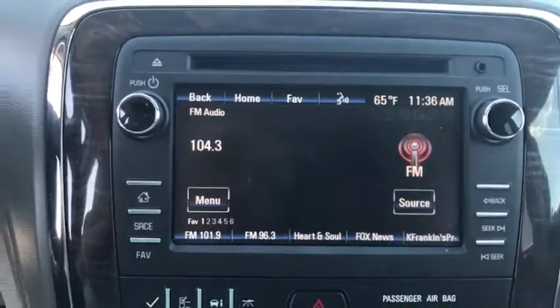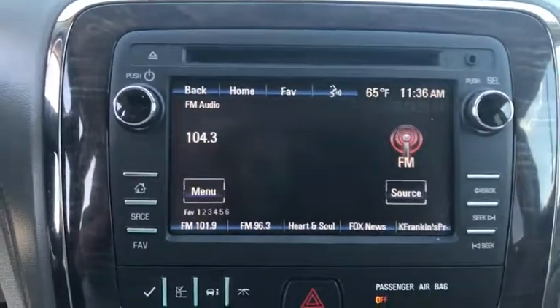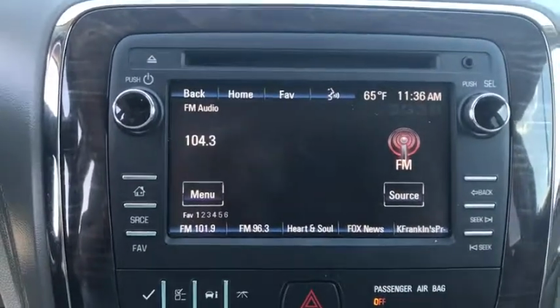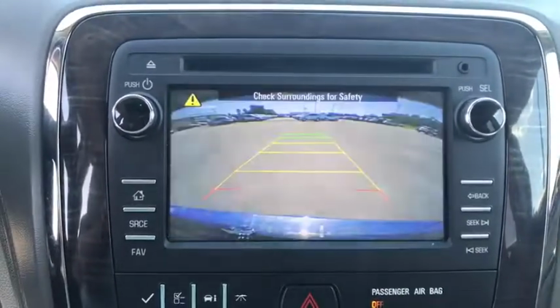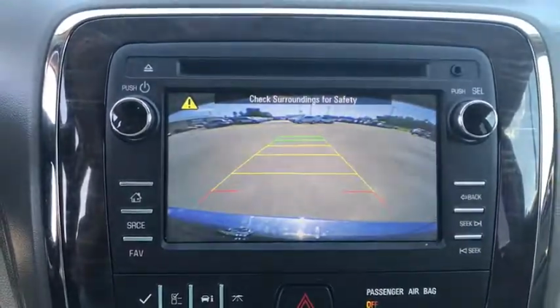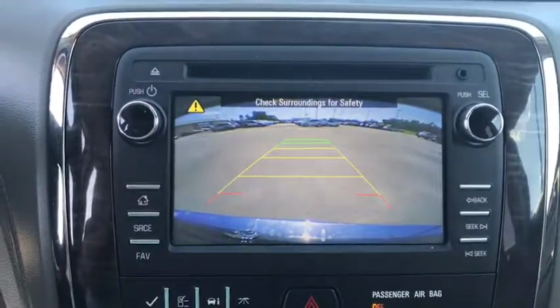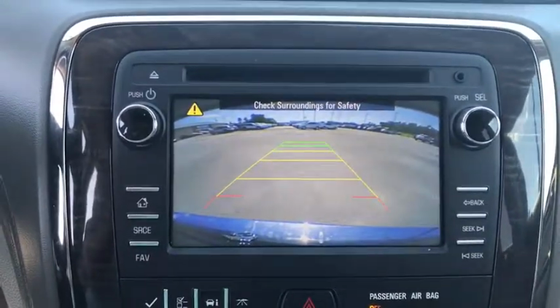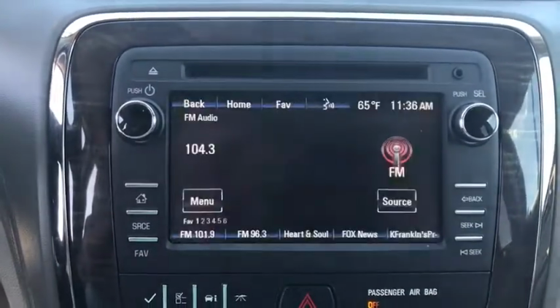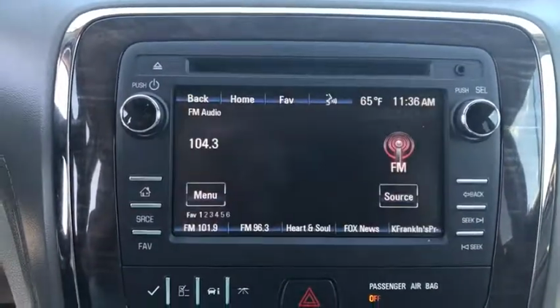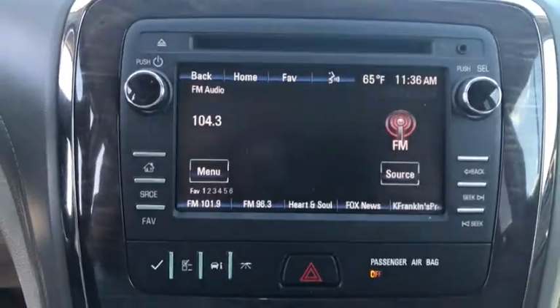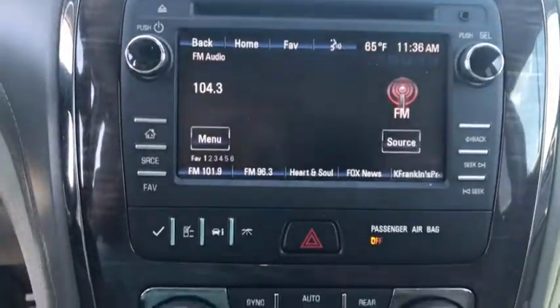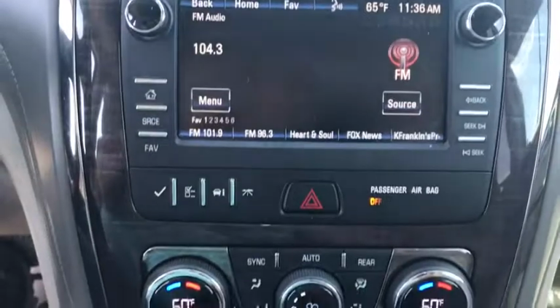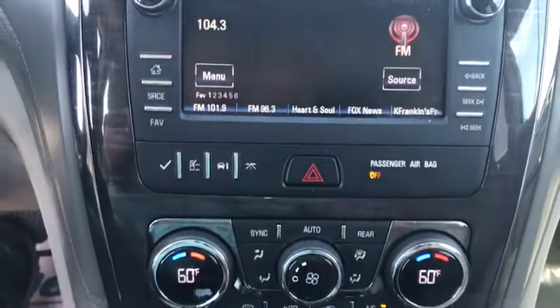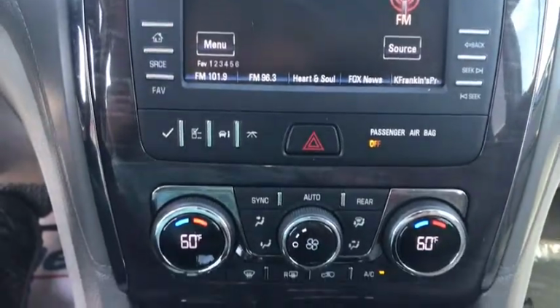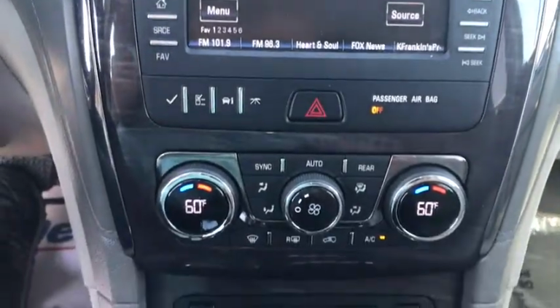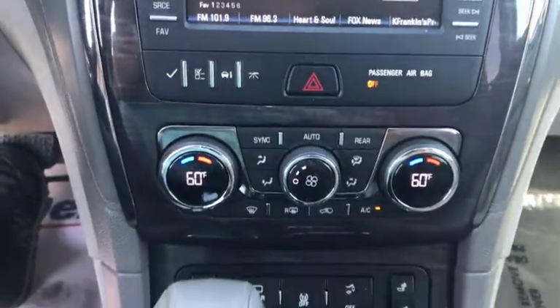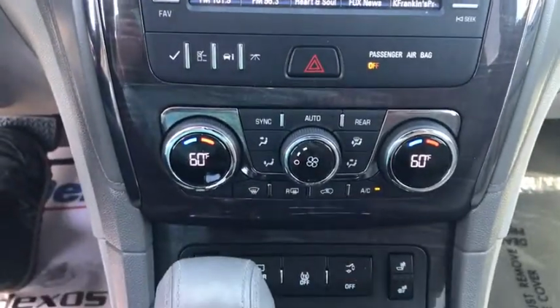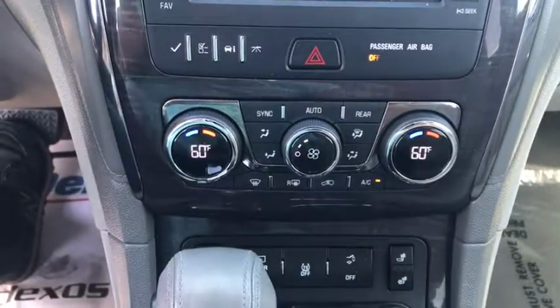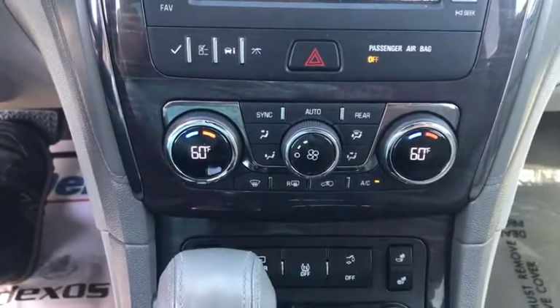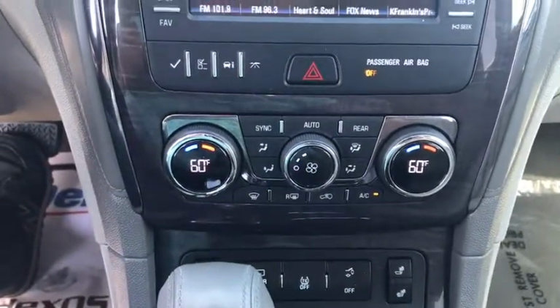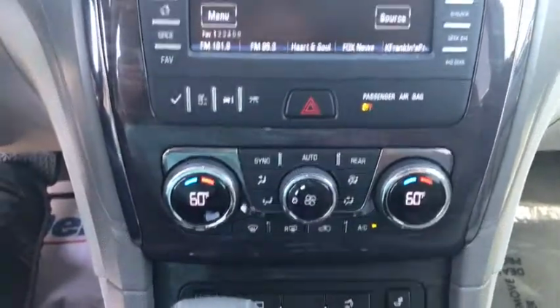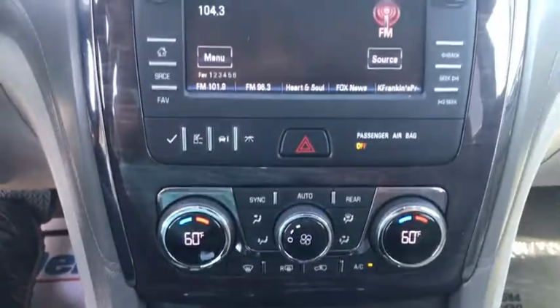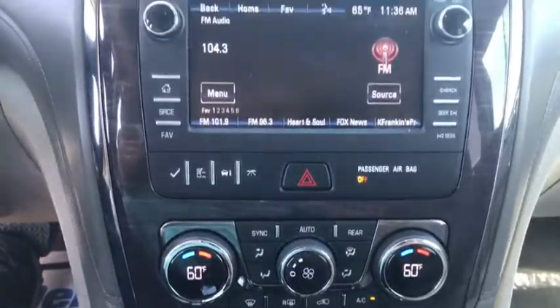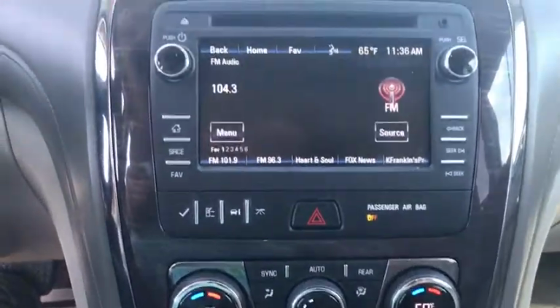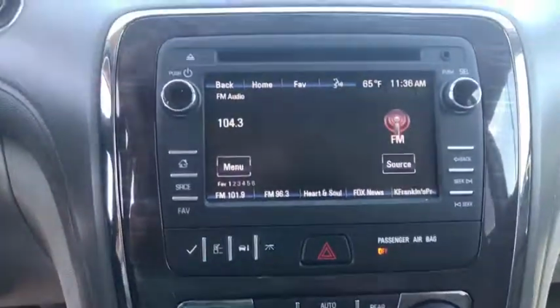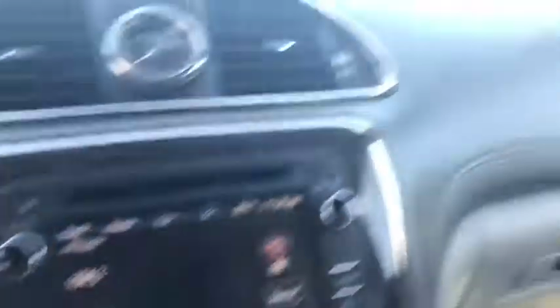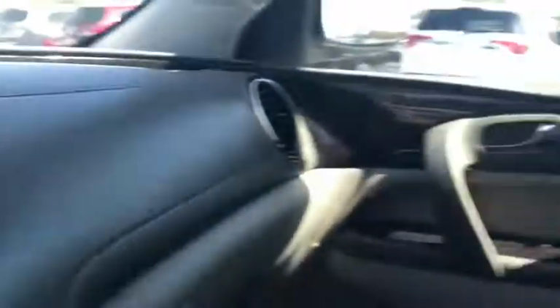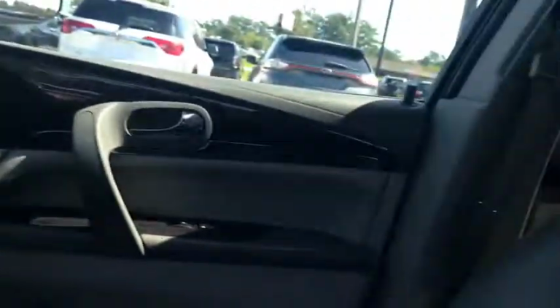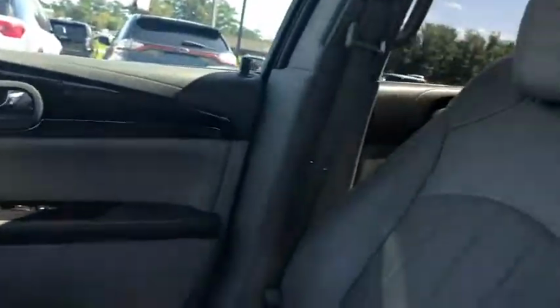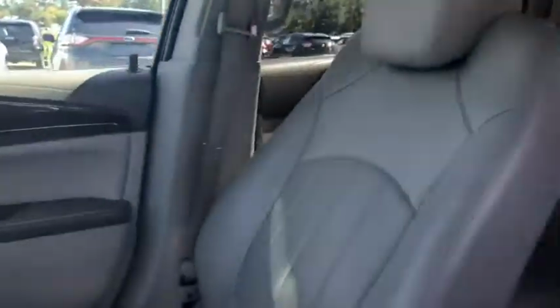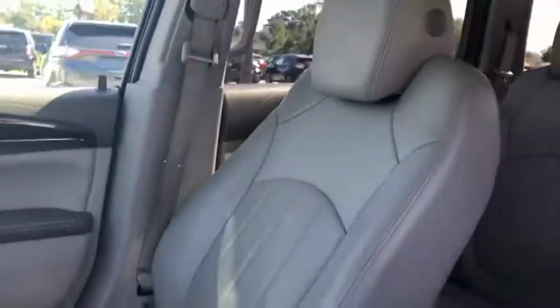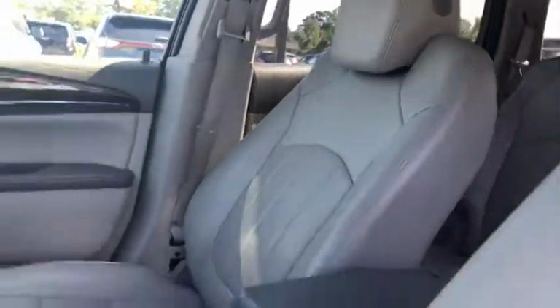Bluetooth, leather-wrapped steering wheel, dual airbags, power steering, adjustable steering wheel, four-wheel disc brakes, aluminum wheels, auto-dimming rear-view mirror, floor mats.